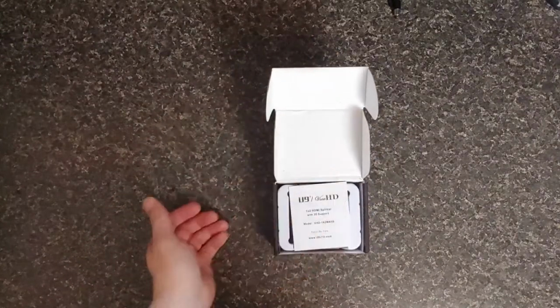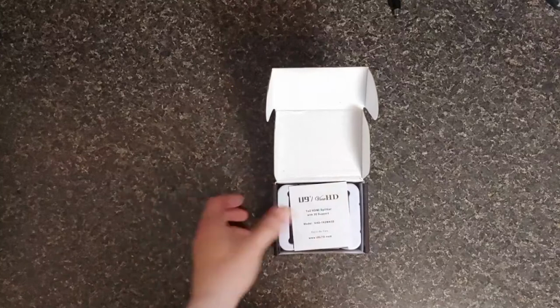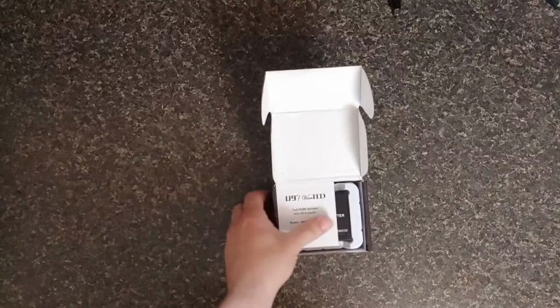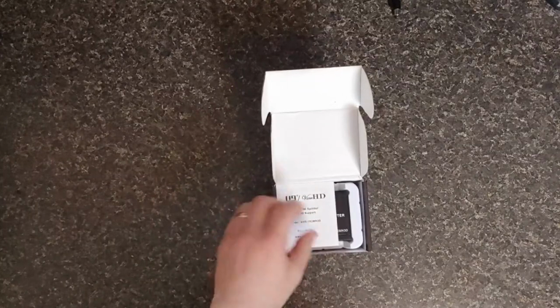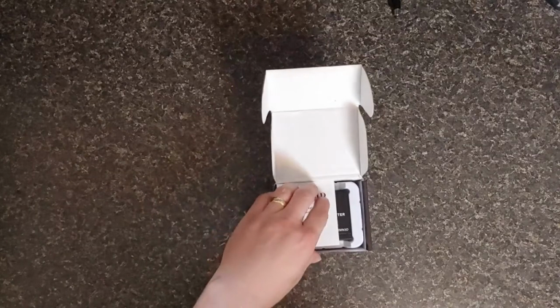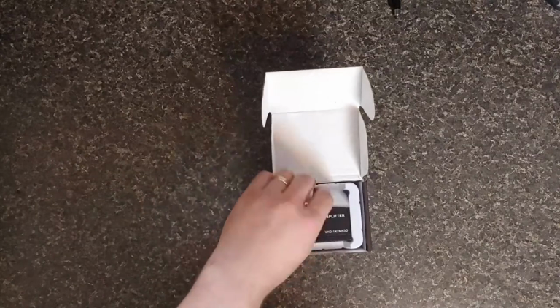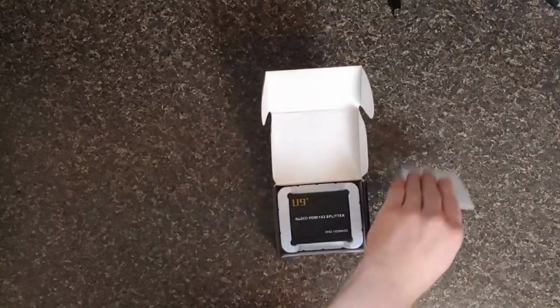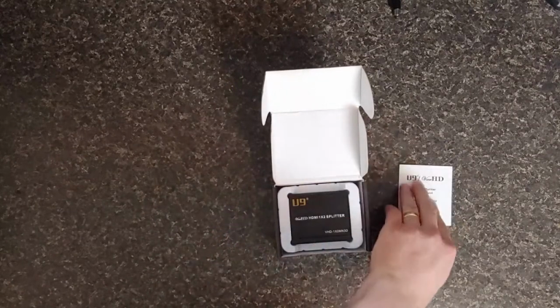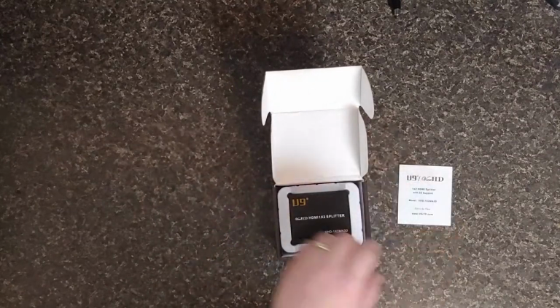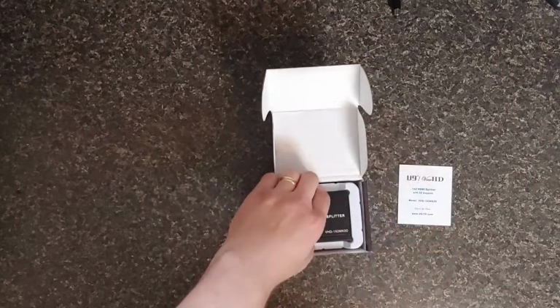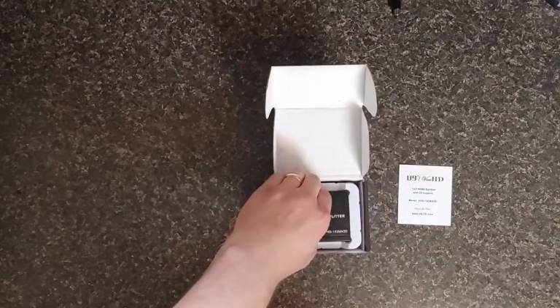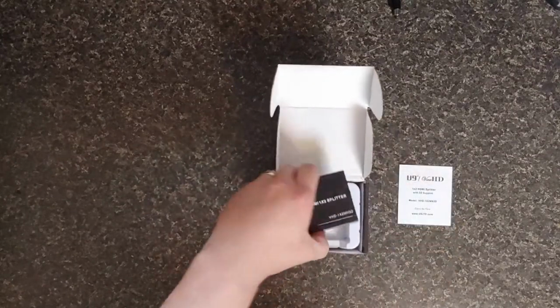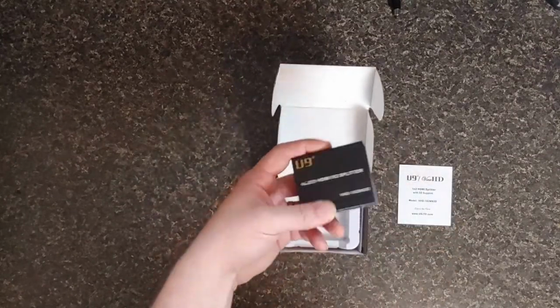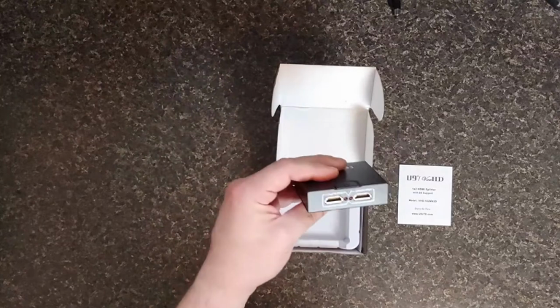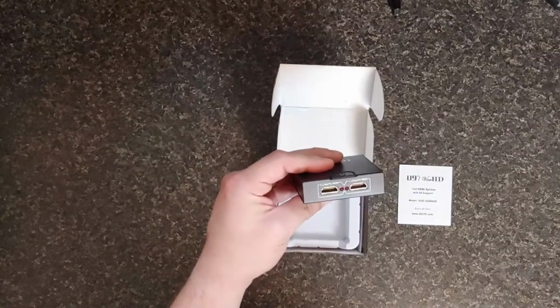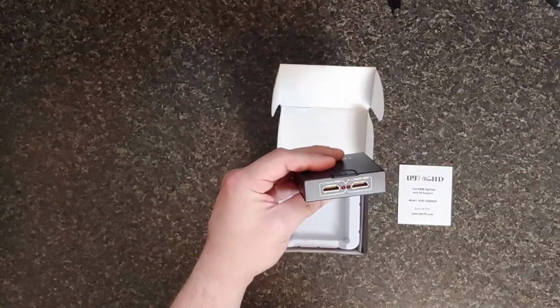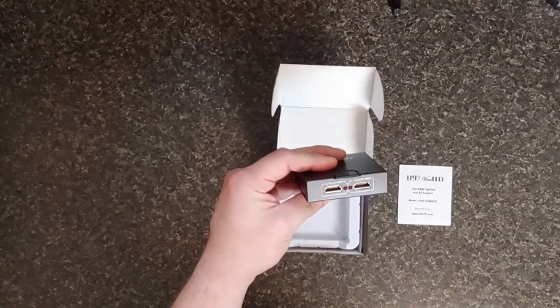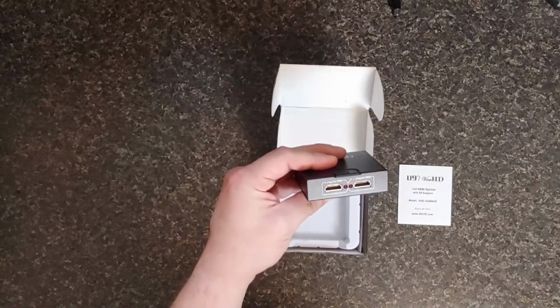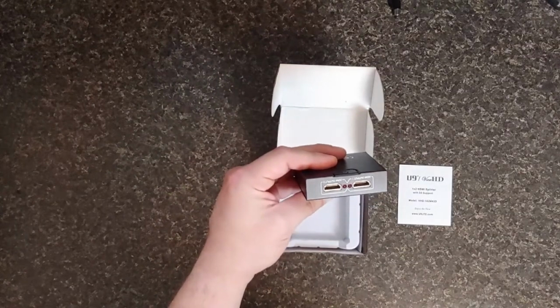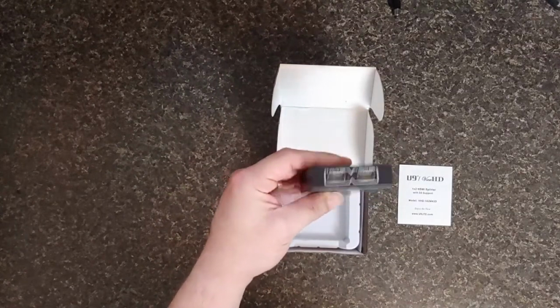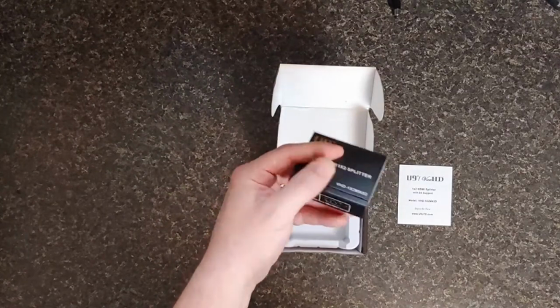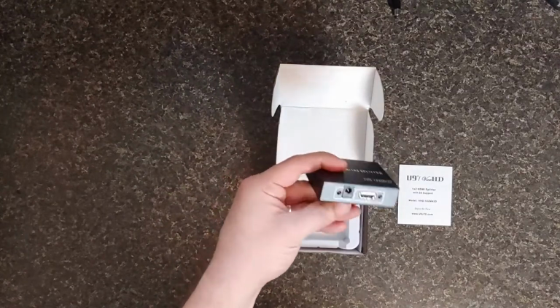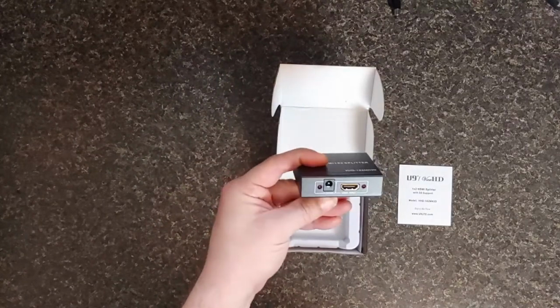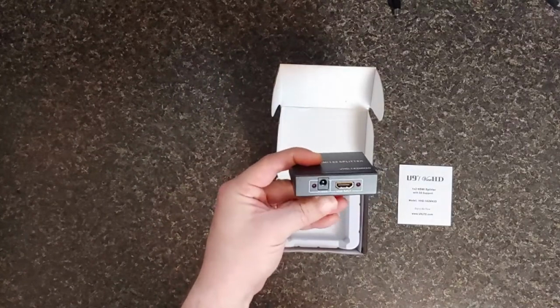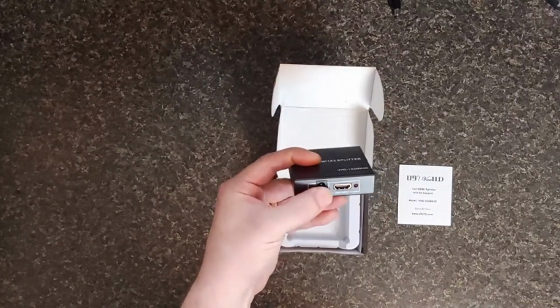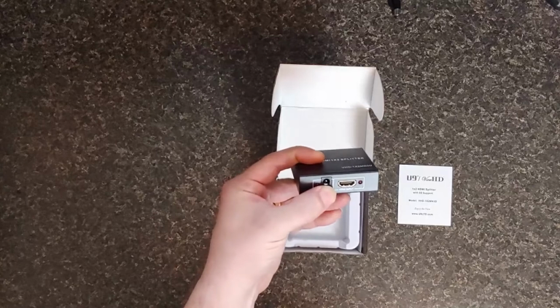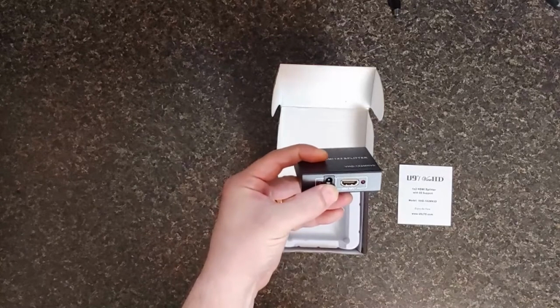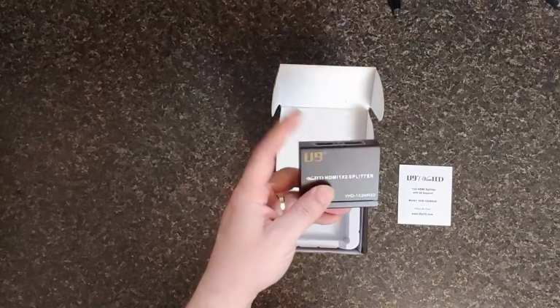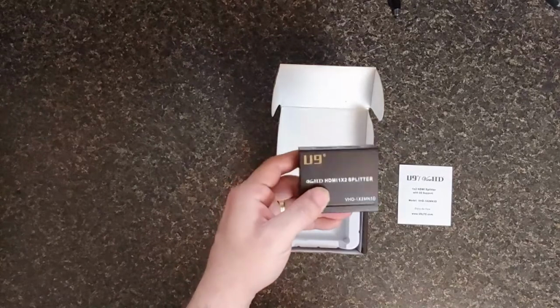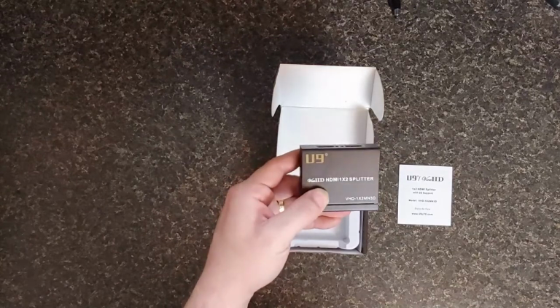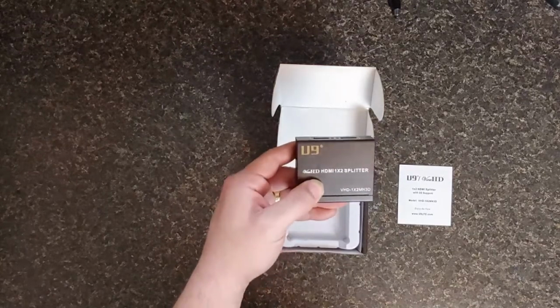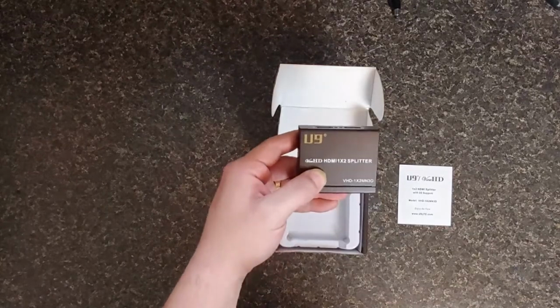Not much to it. That's some sort of instructions — I mean, it's not that complicated. There's your outputs, there's your input, there's your power. Pretty simple stuff right there.